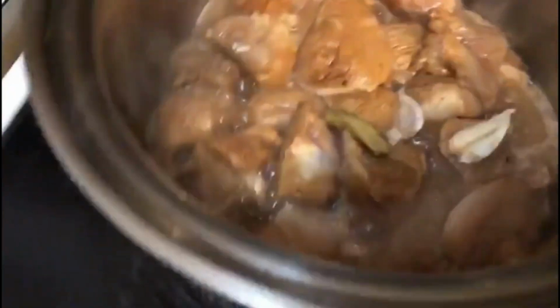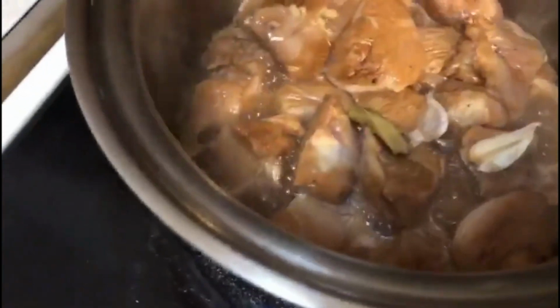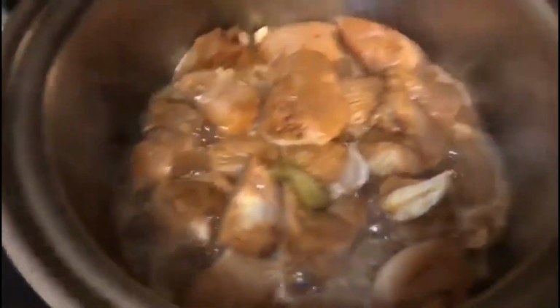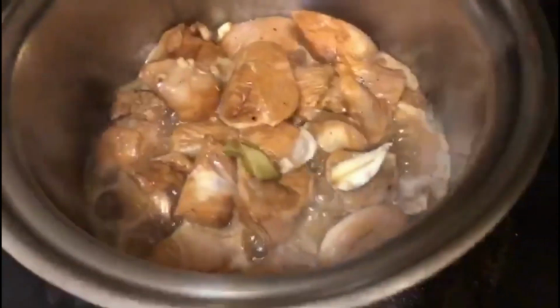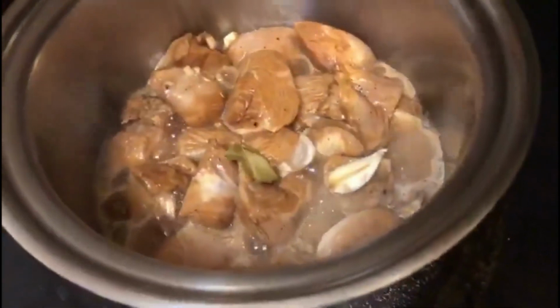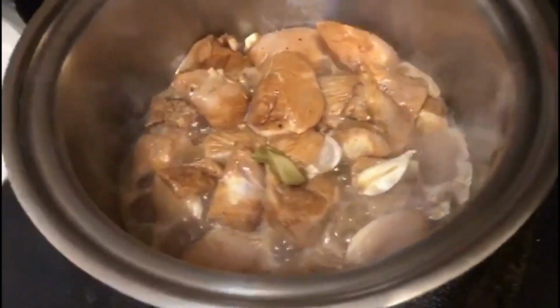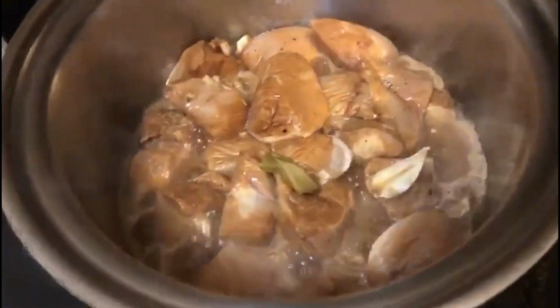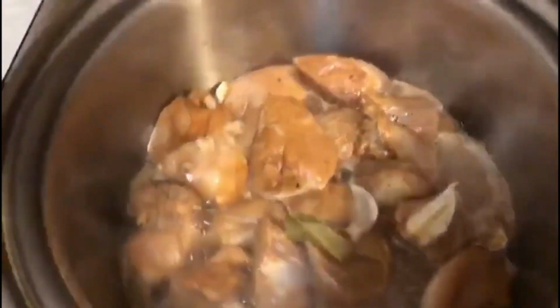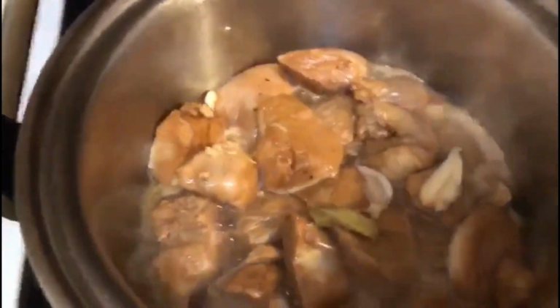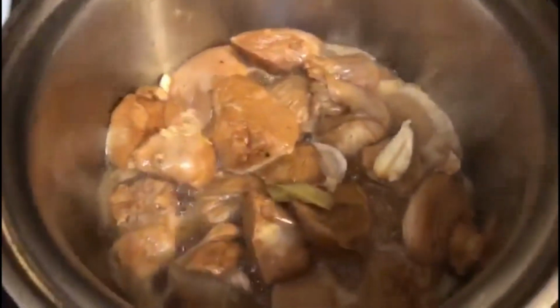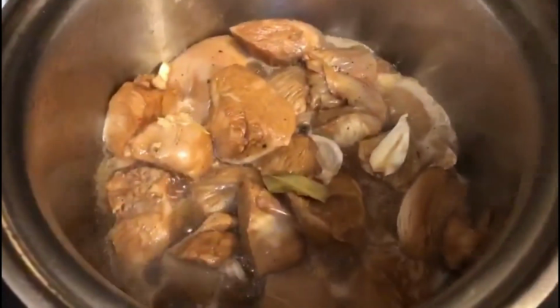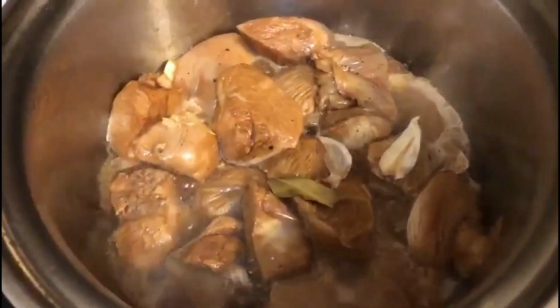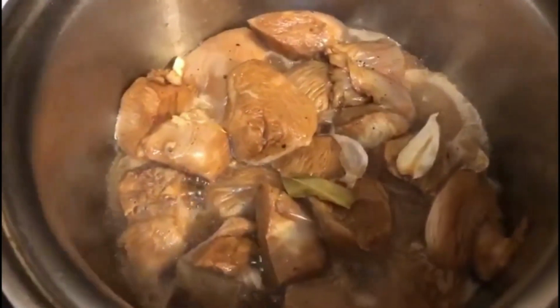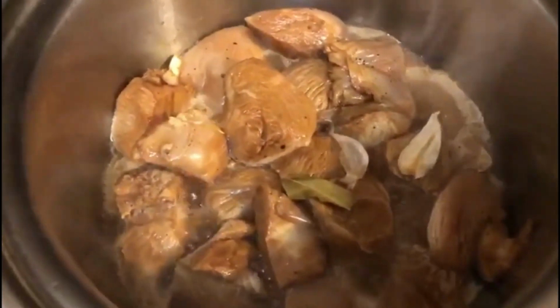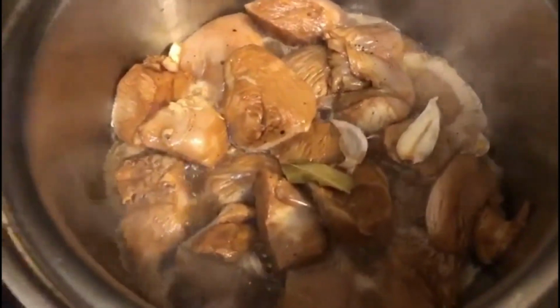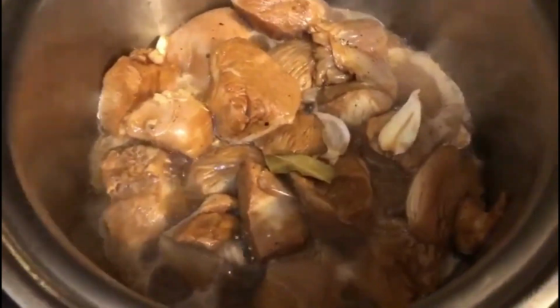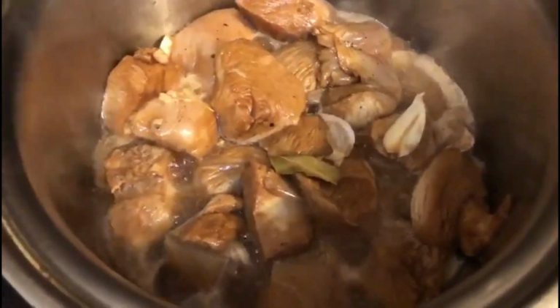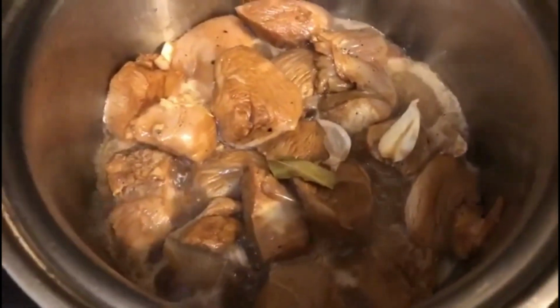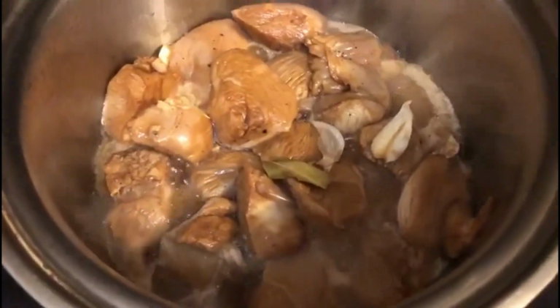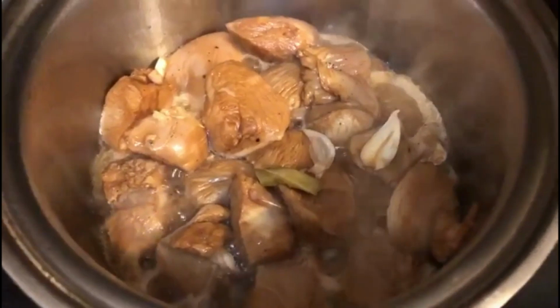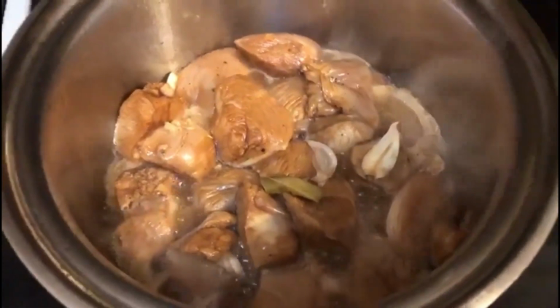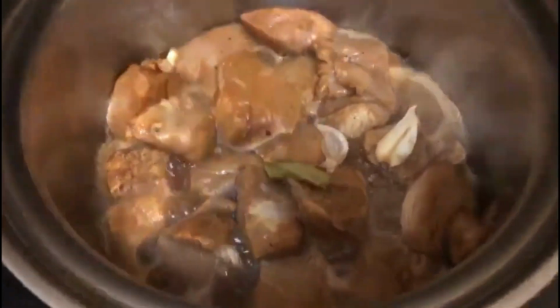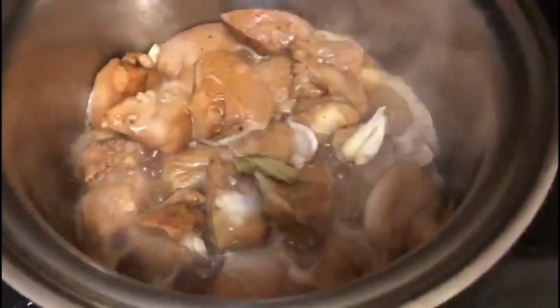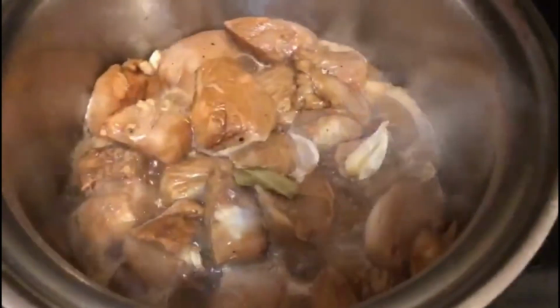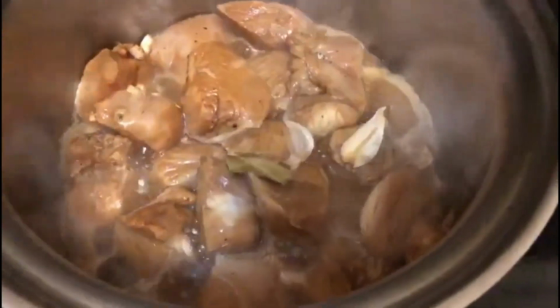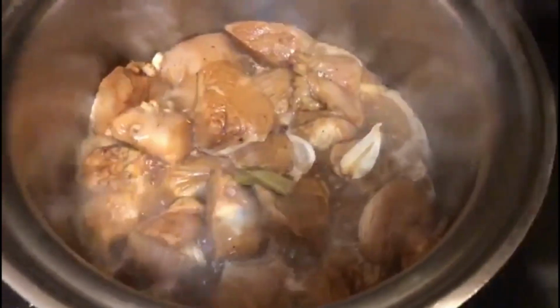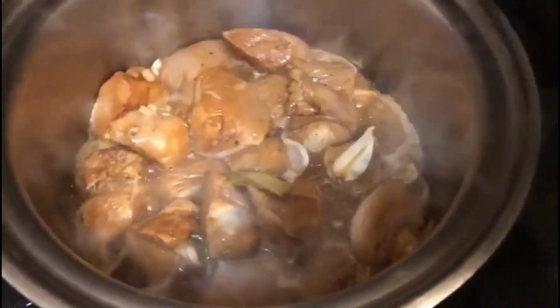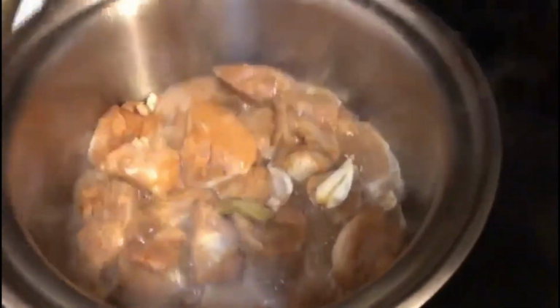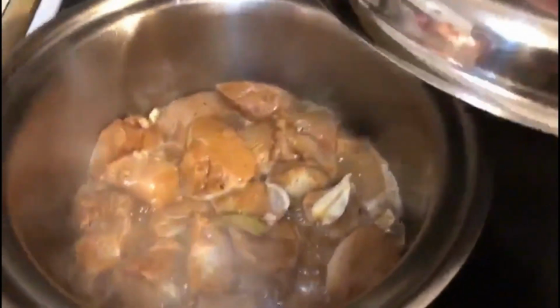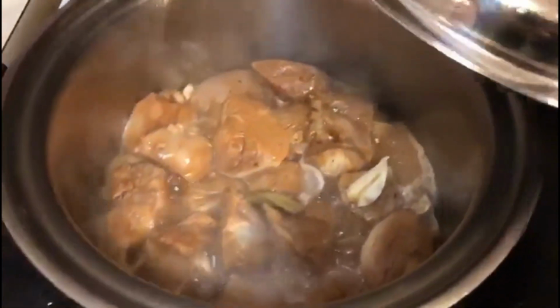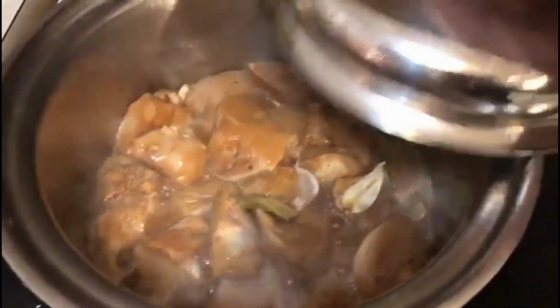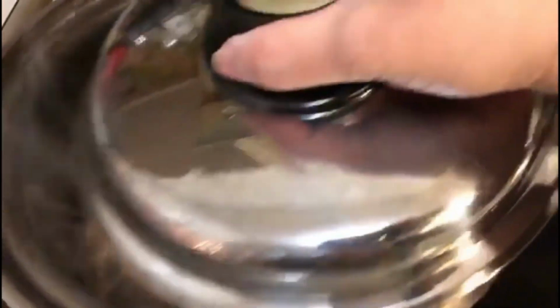My tip is you don't need to stir the meat all the time, because every time you stir the meat it's going to taste rubbery. Just let the sauce cook your chicken.